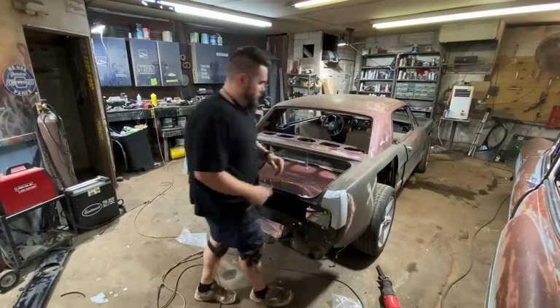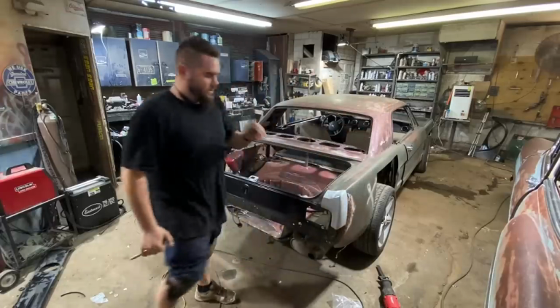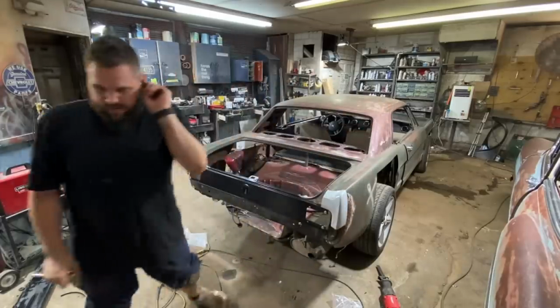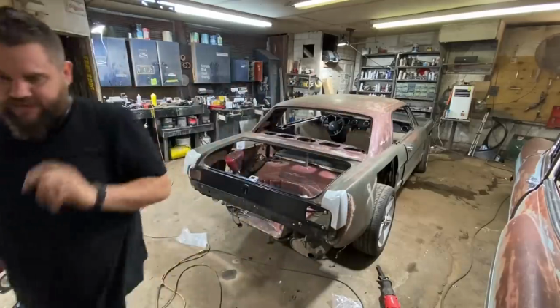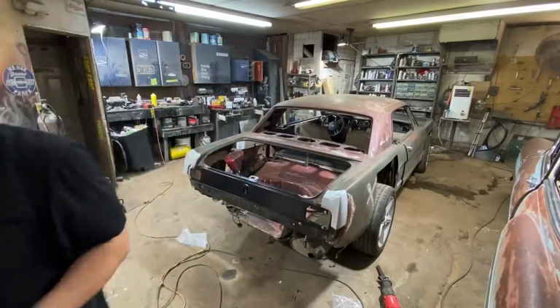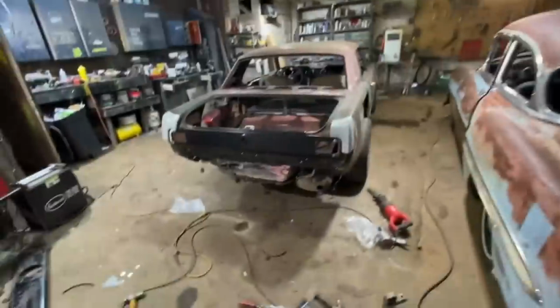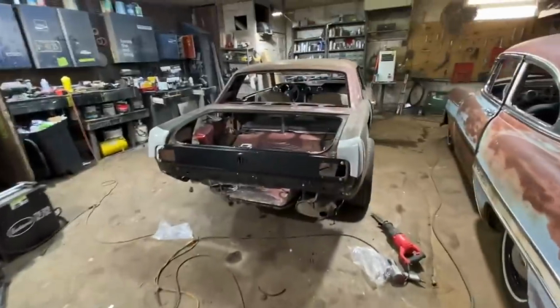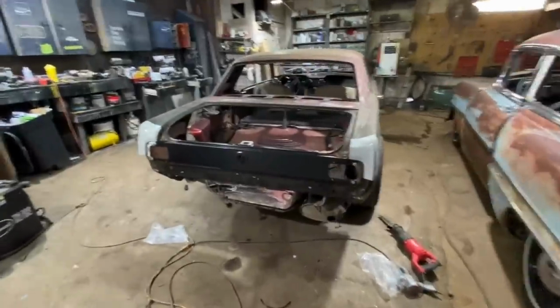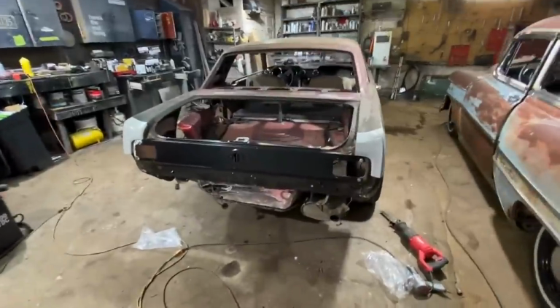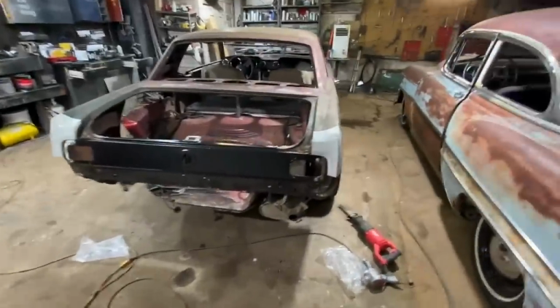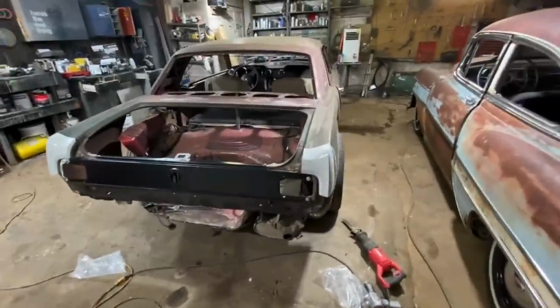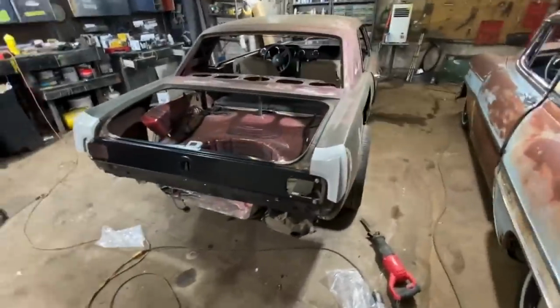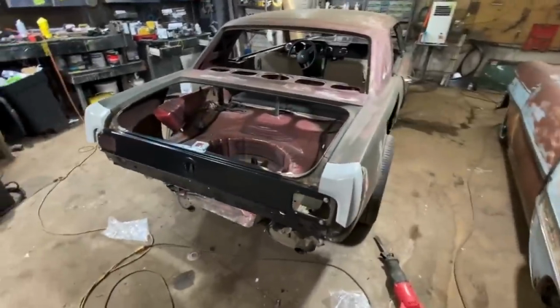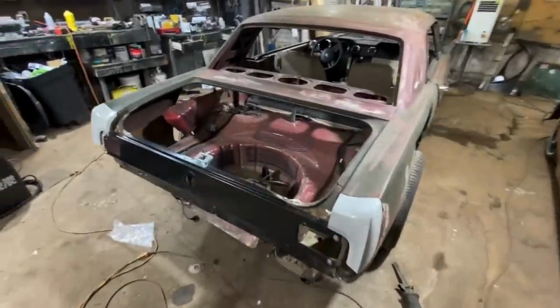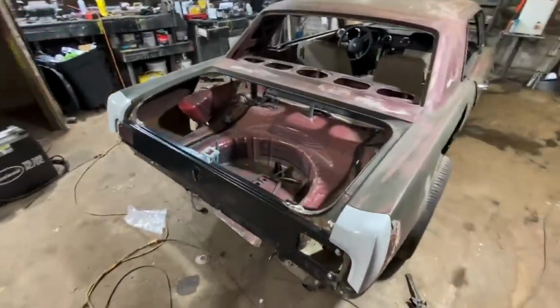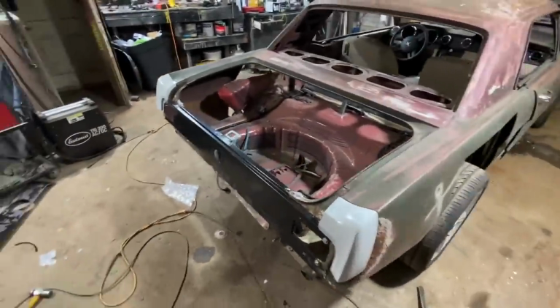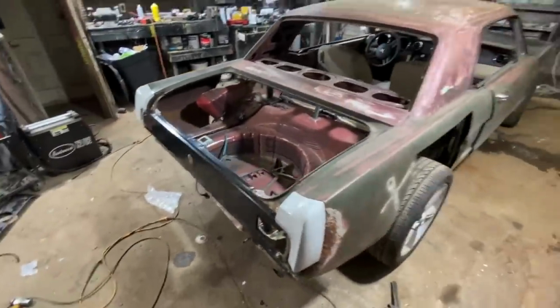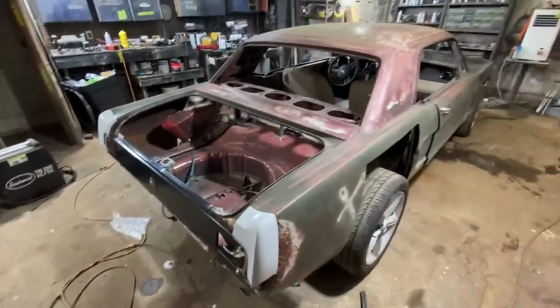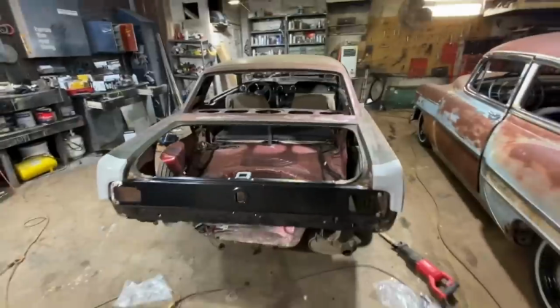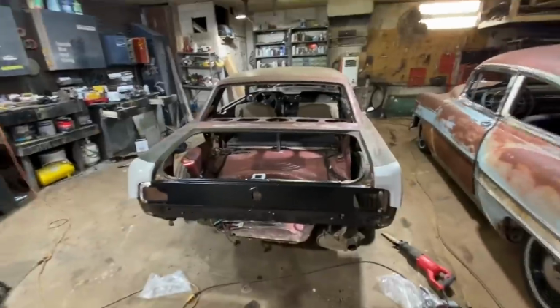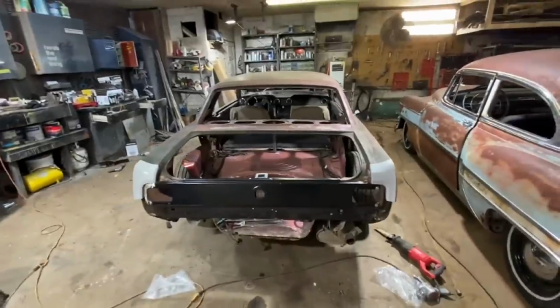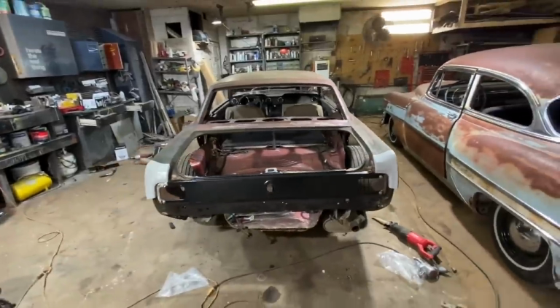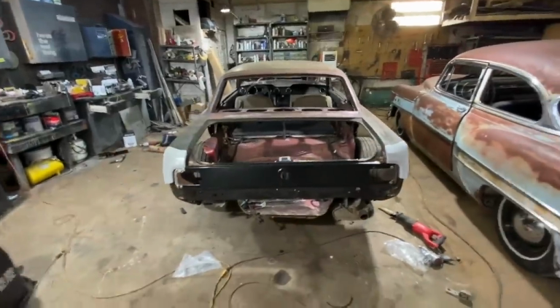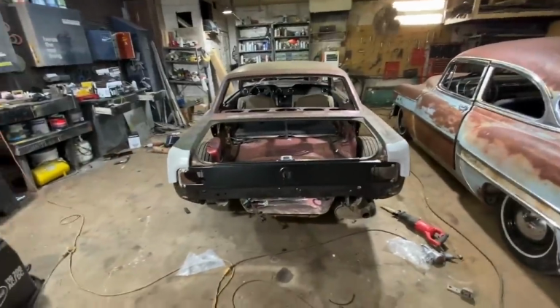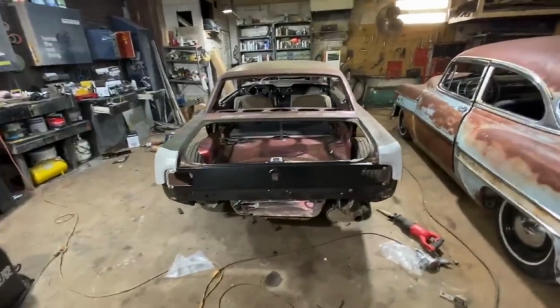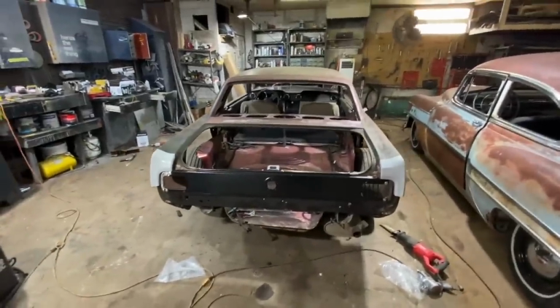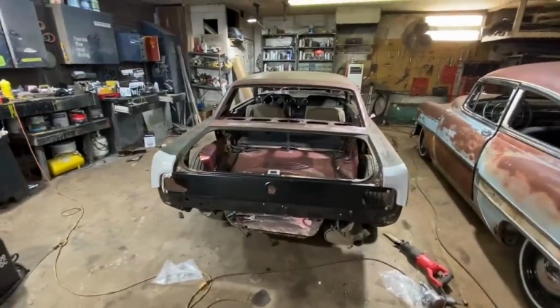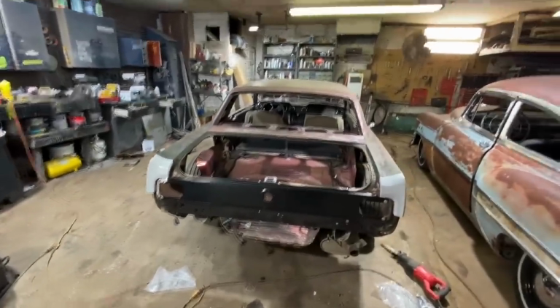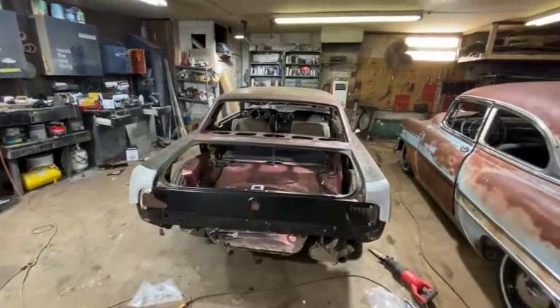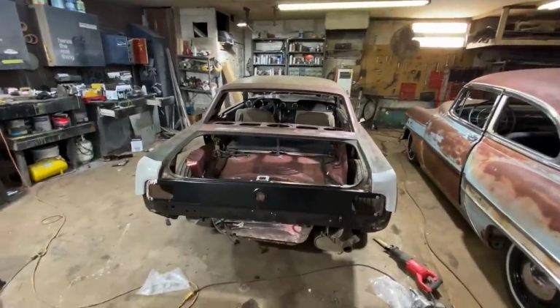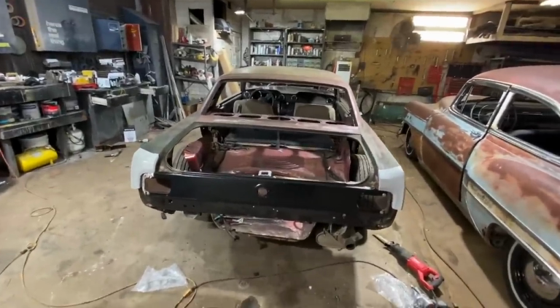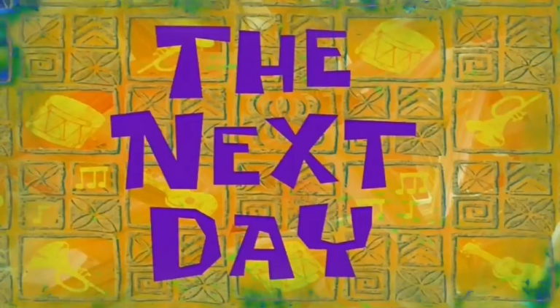That quarter panel is hammered — check it out. I like it, starting to look like something. I'm at a good stopping point, plus I've got stuff to do with the other shop, so I'll check in tomorrow.